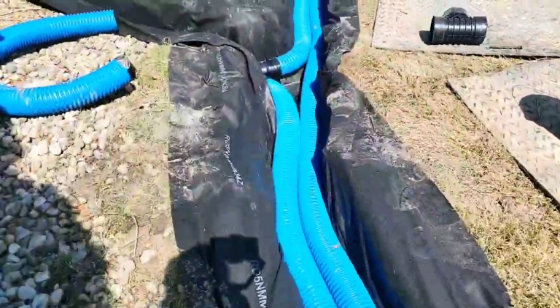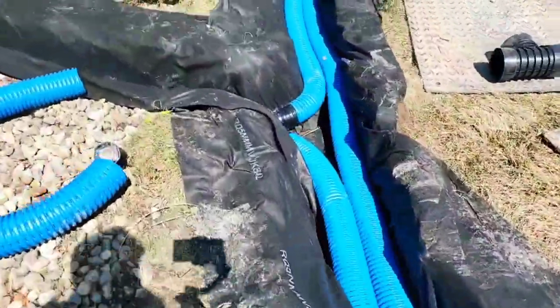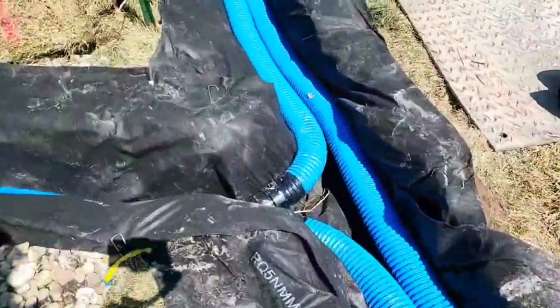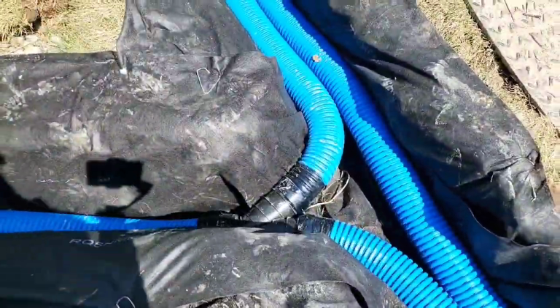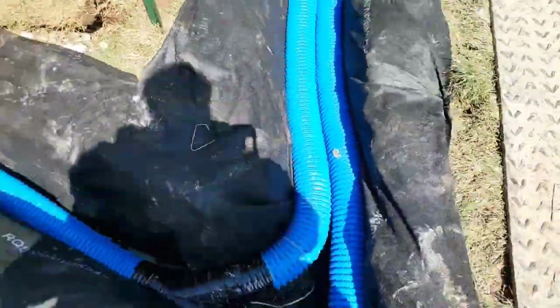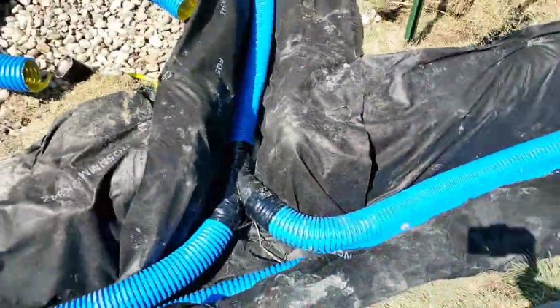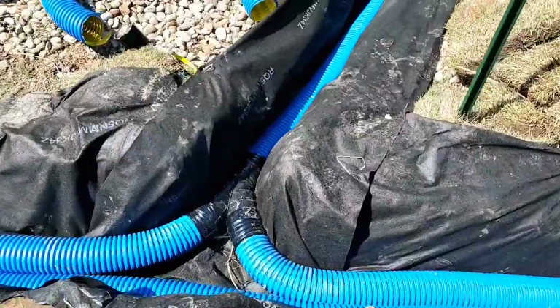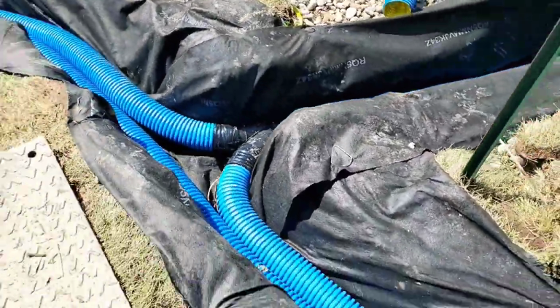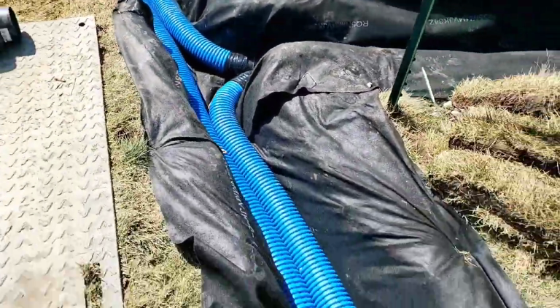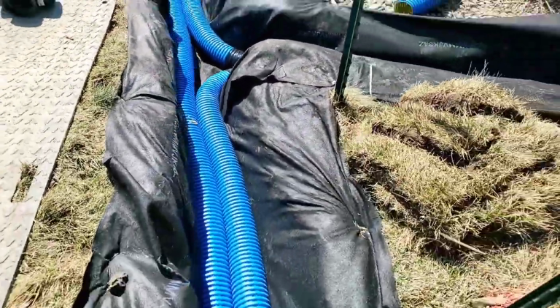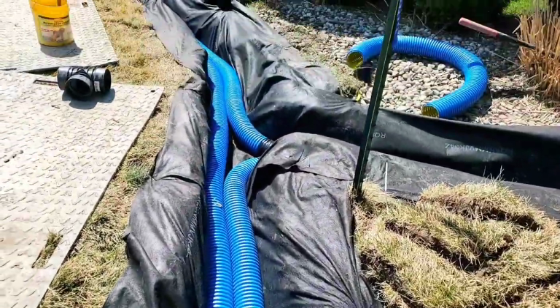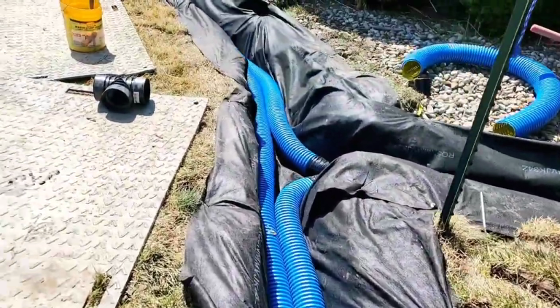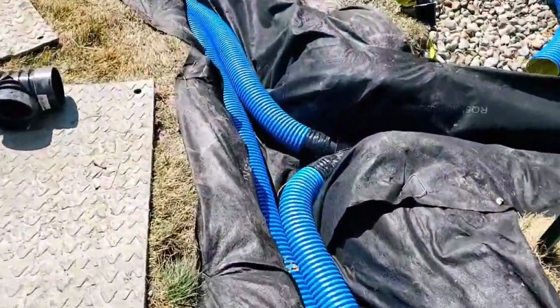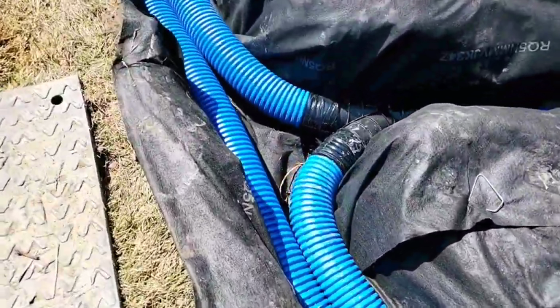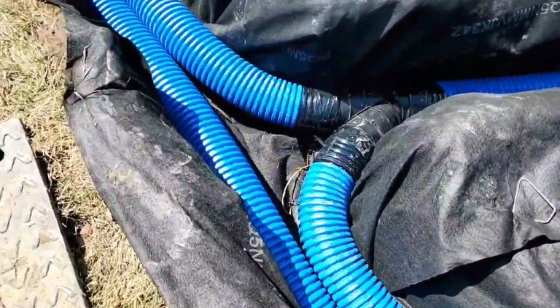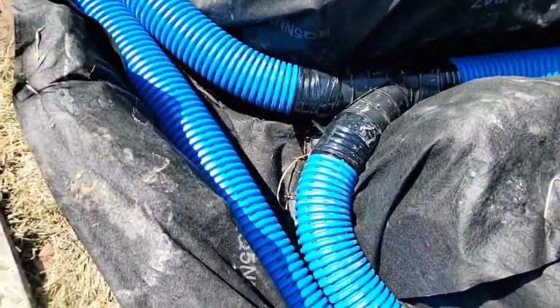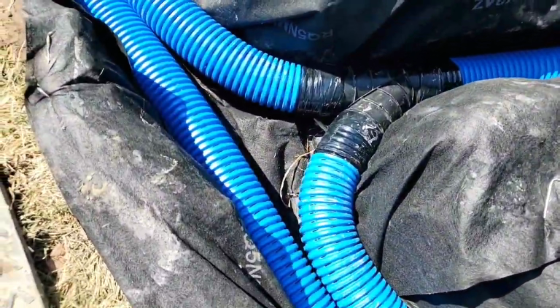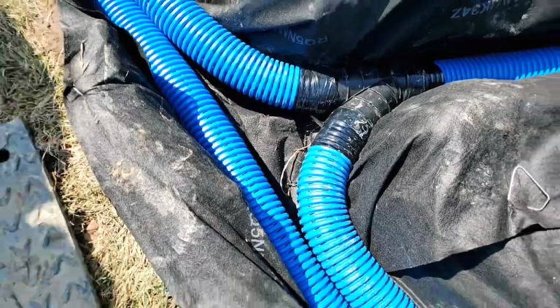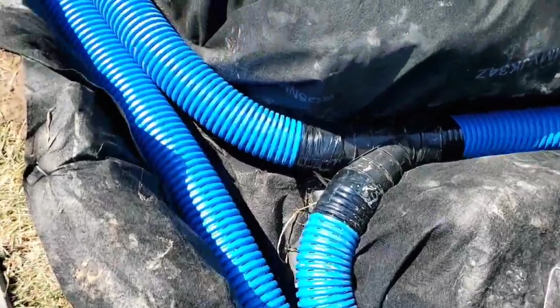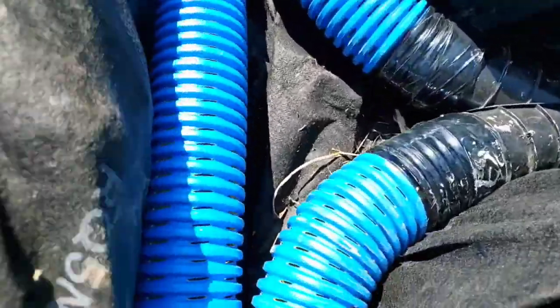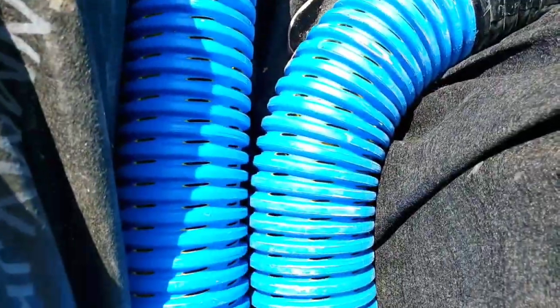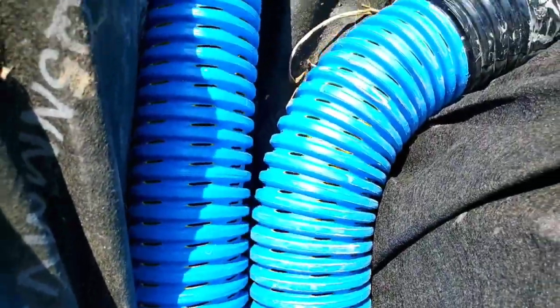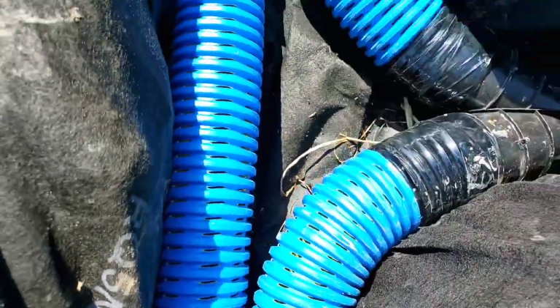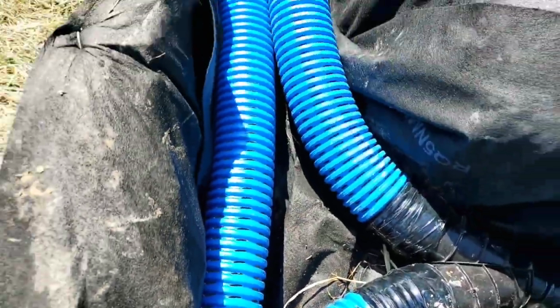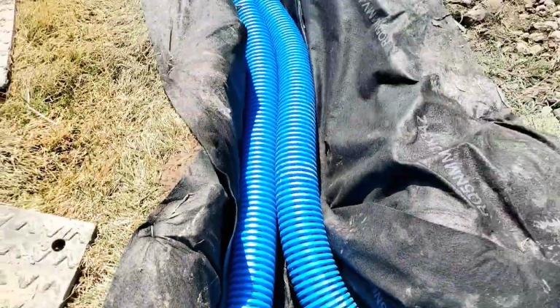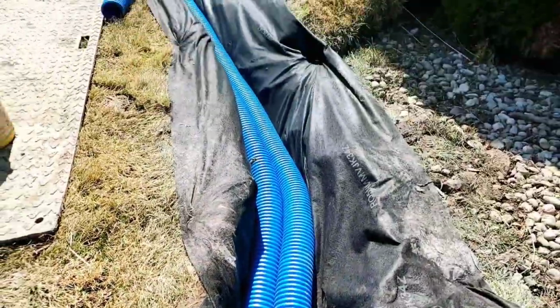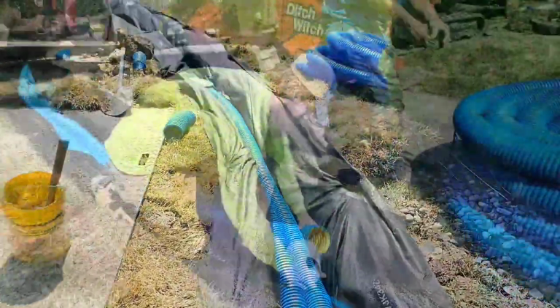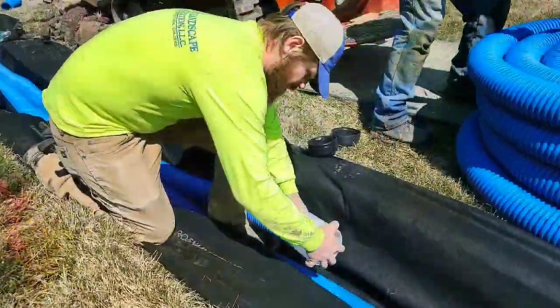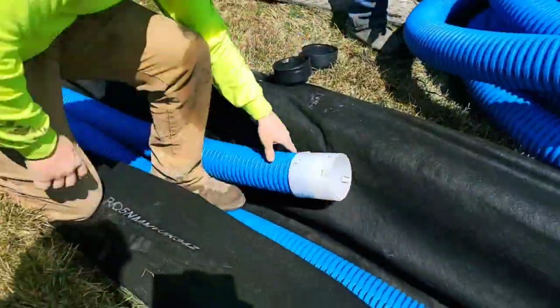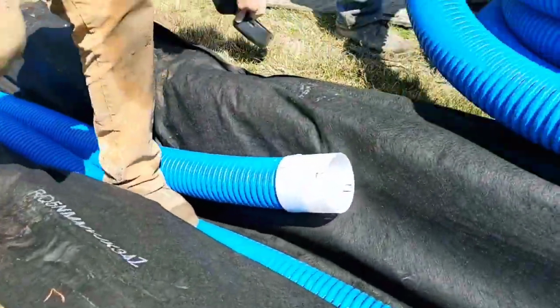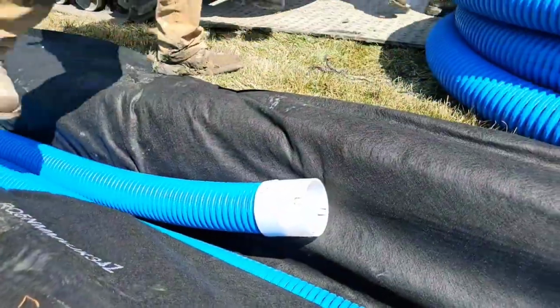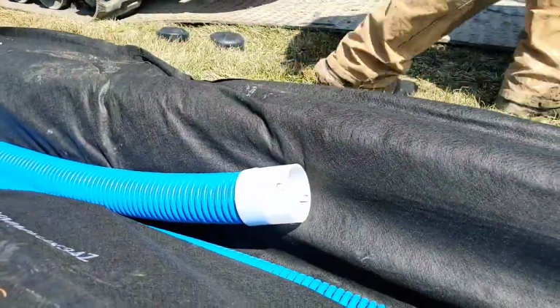Now look at that double piped French drain. Homeowners, when you're hiring a contractor, tell them you want a double piped French drain. Why? Because it's going to hold them to a tolerance and you're going to get a really nice French drain.